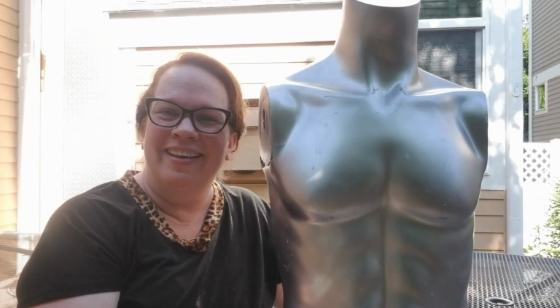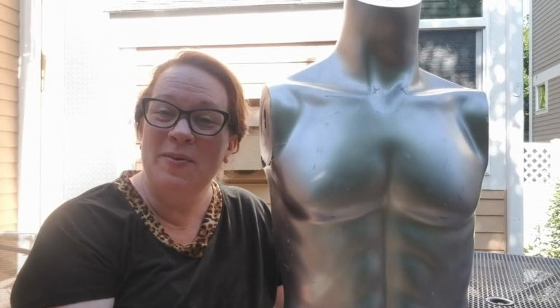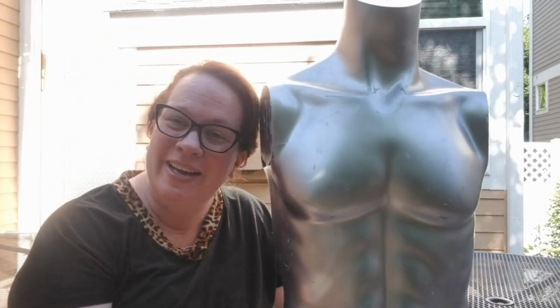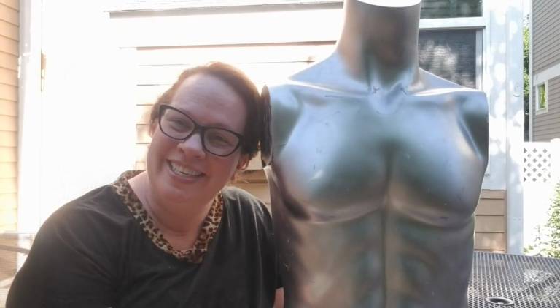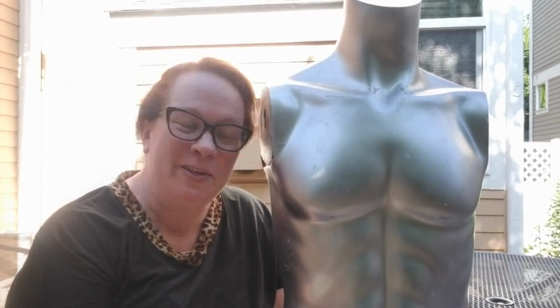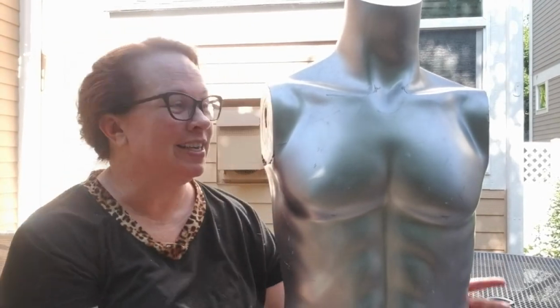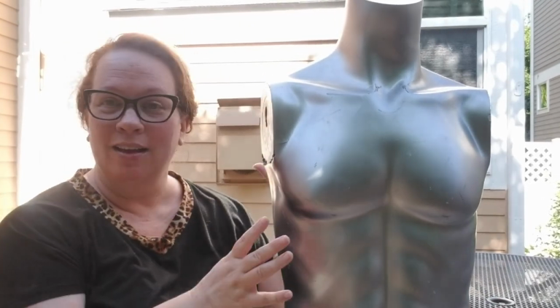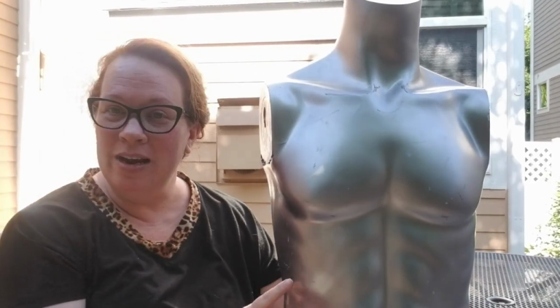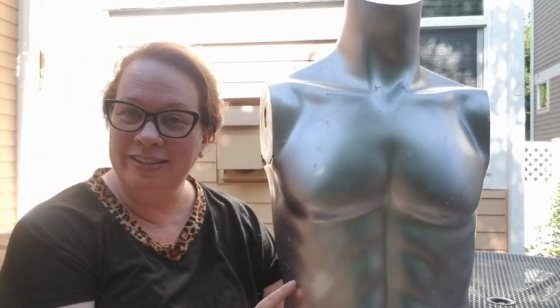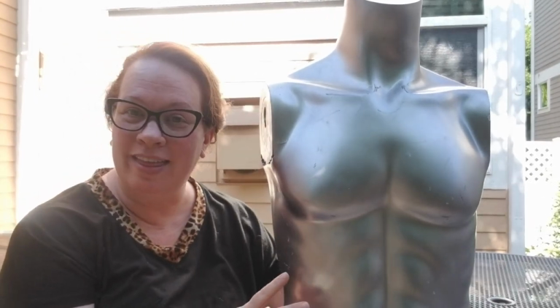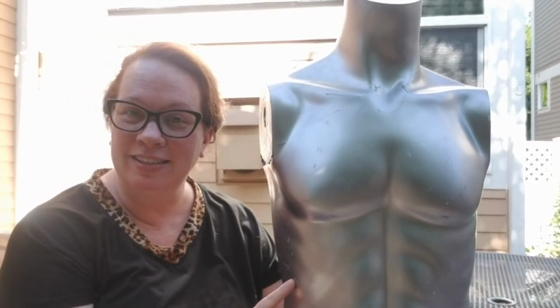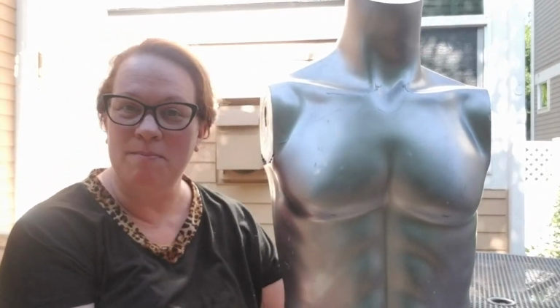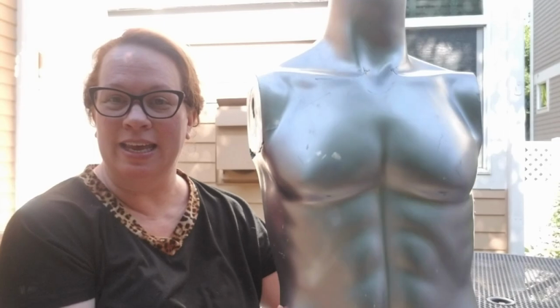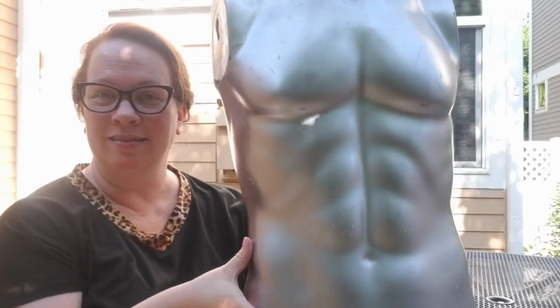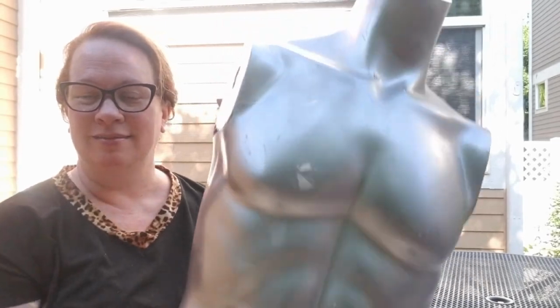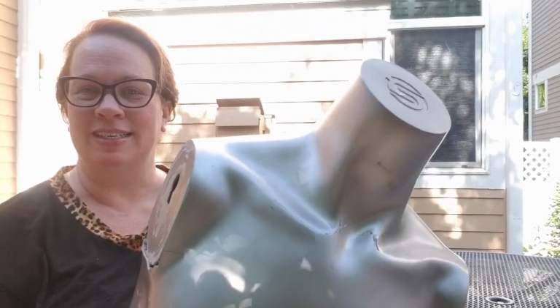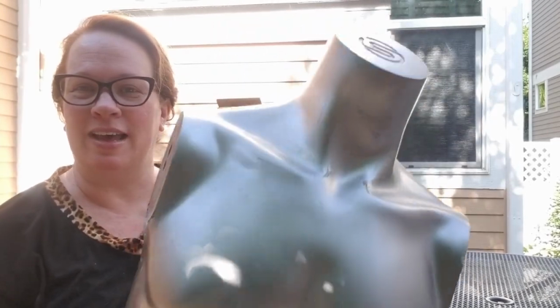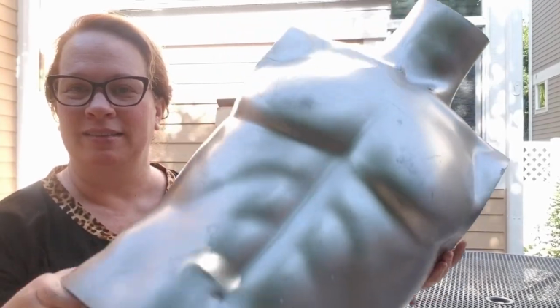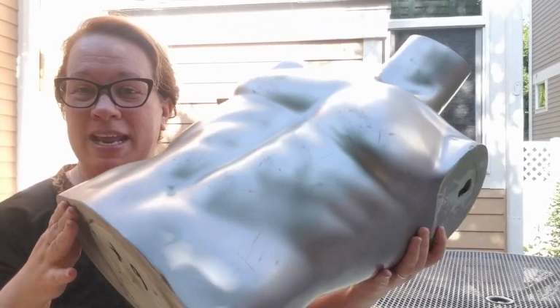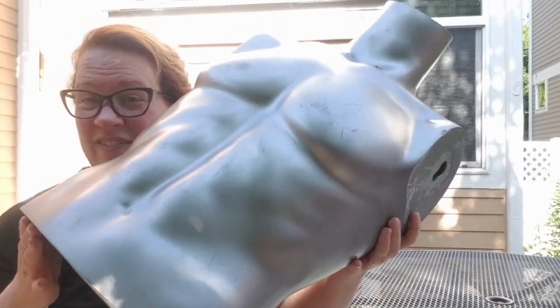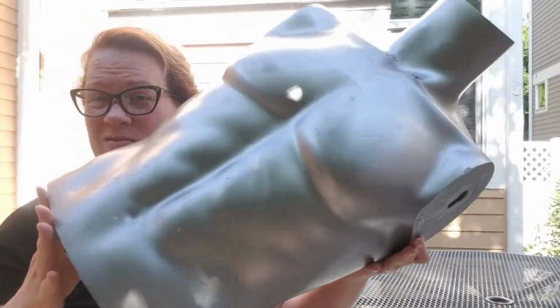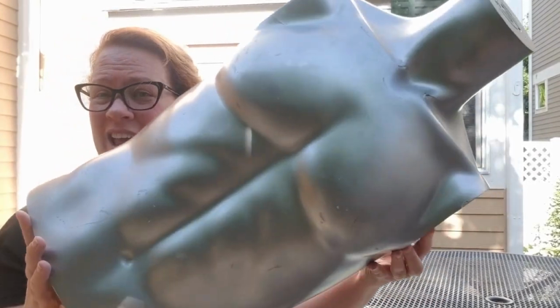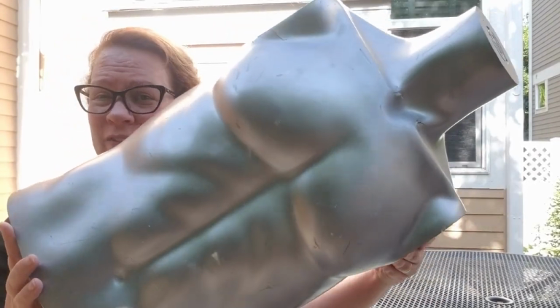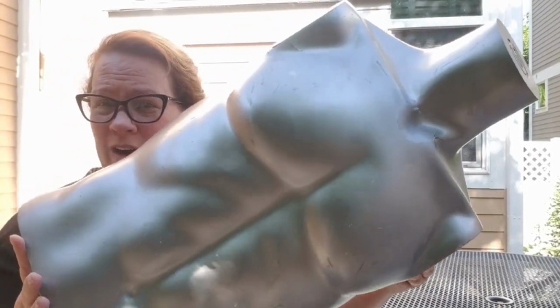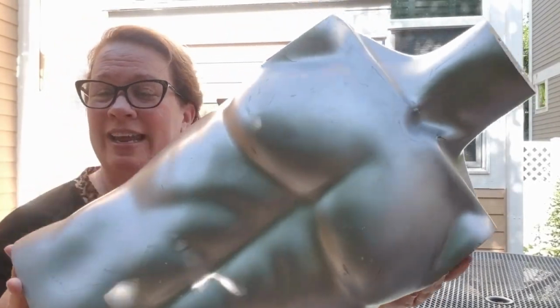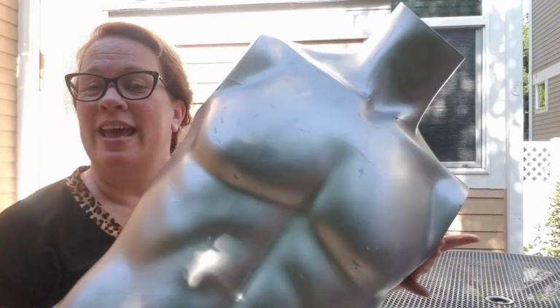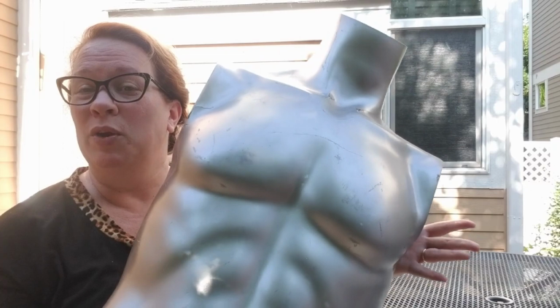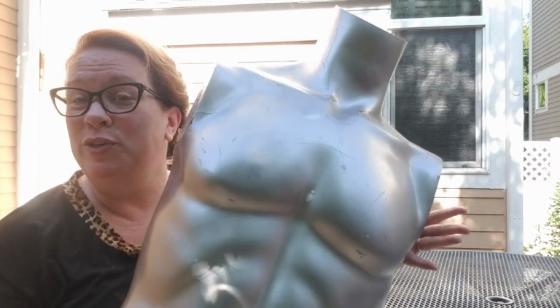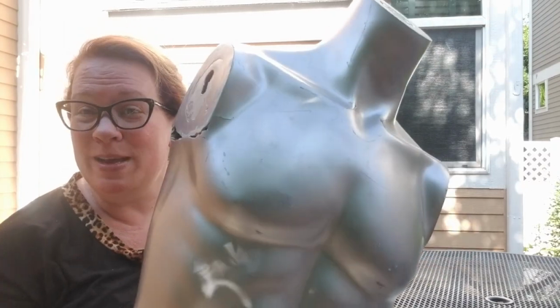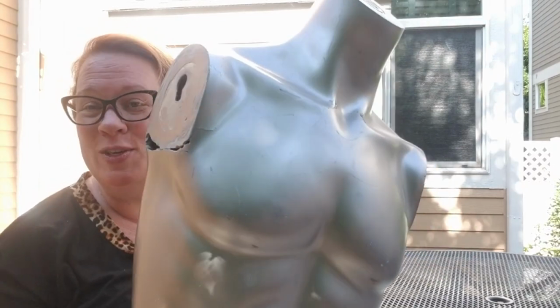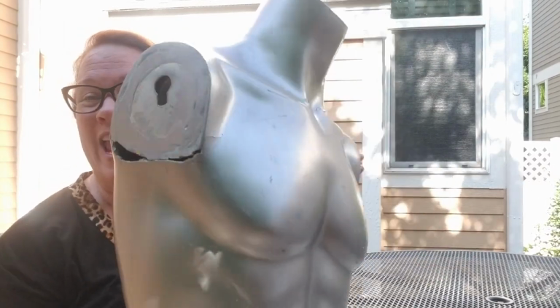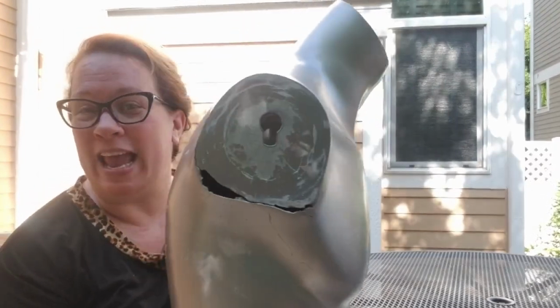Hello and welcome back to Take Time to Create. We are going to take this mannequin — one I found at a flea market — and we are going to turn him into a lamp.